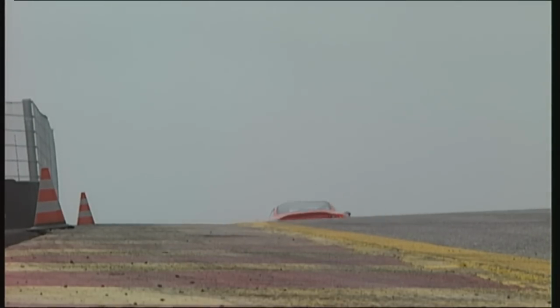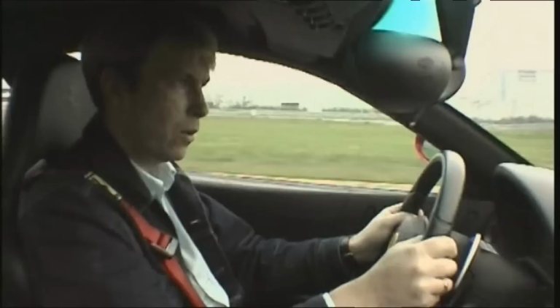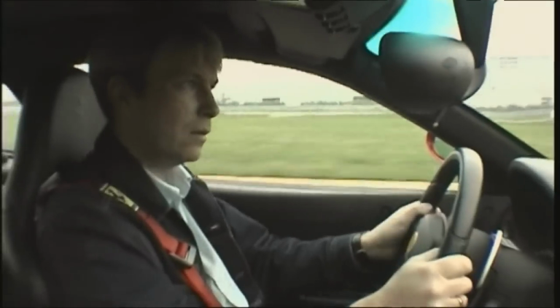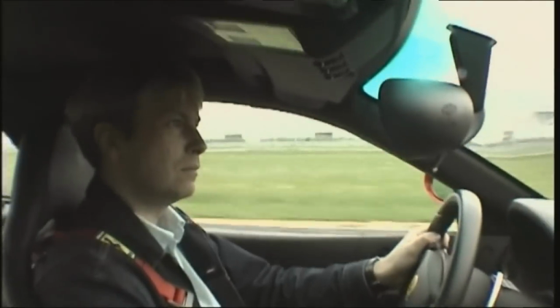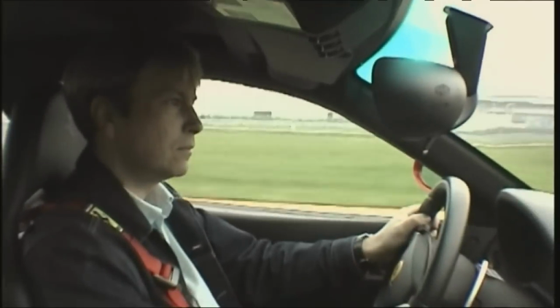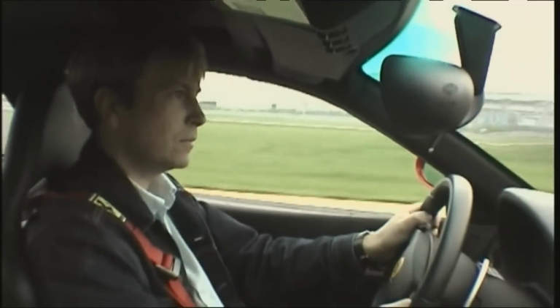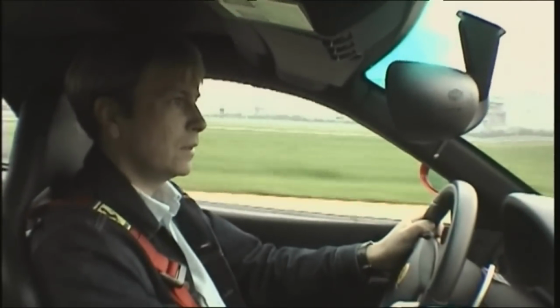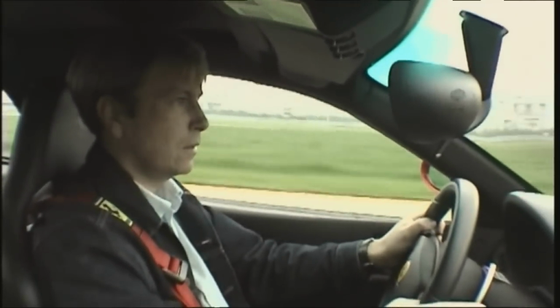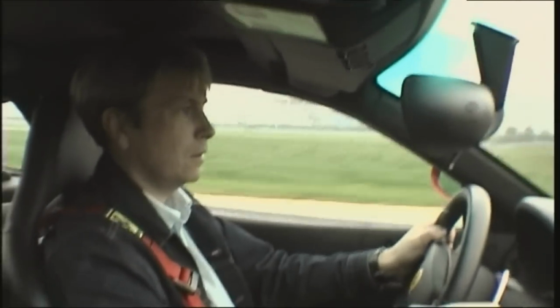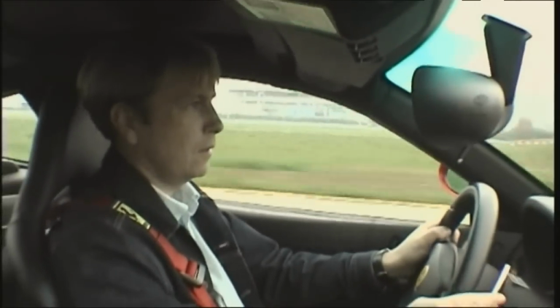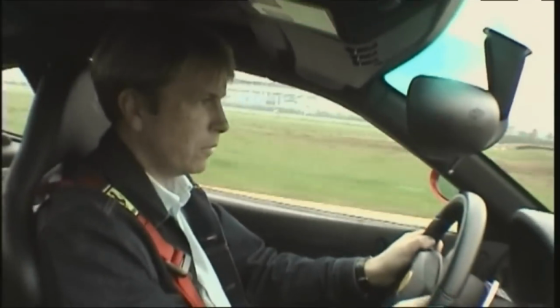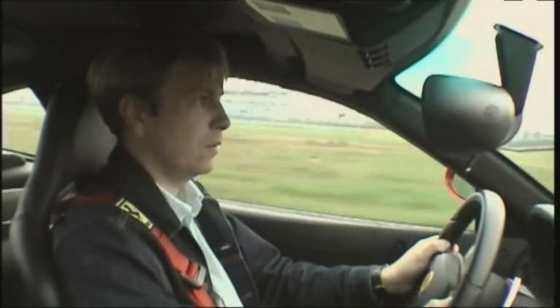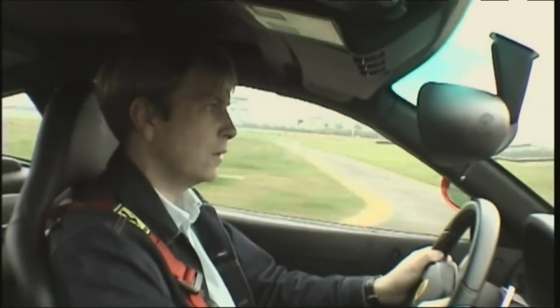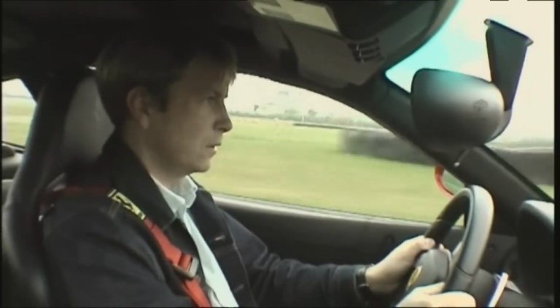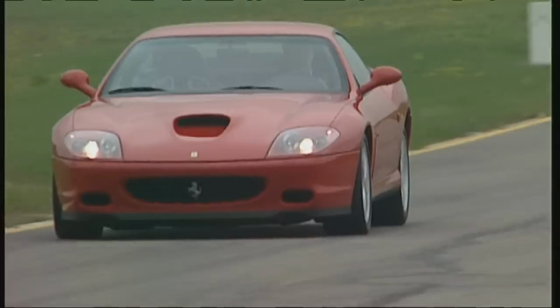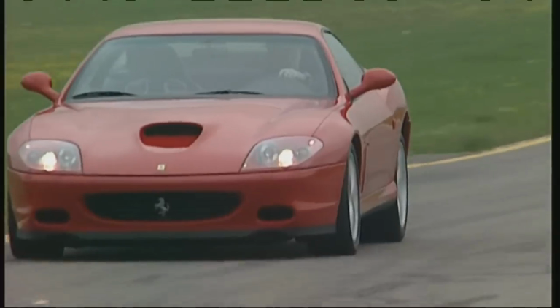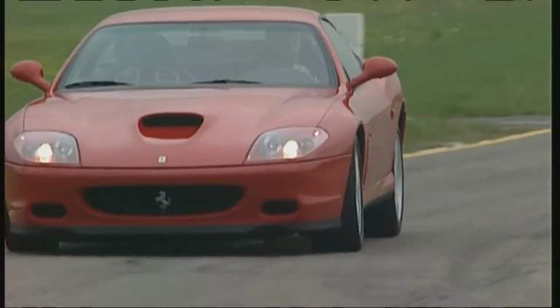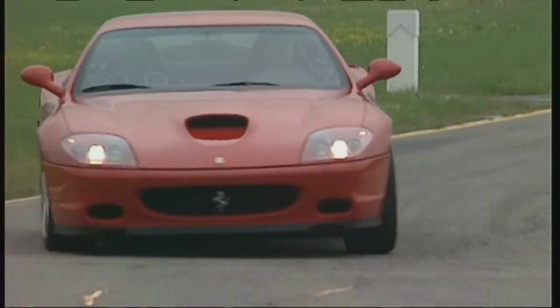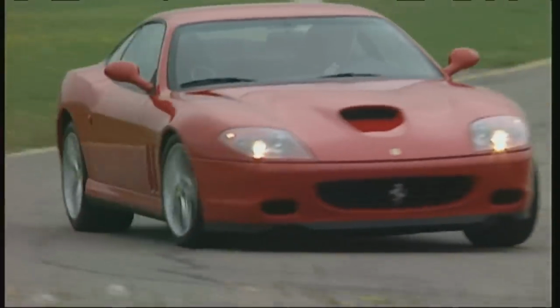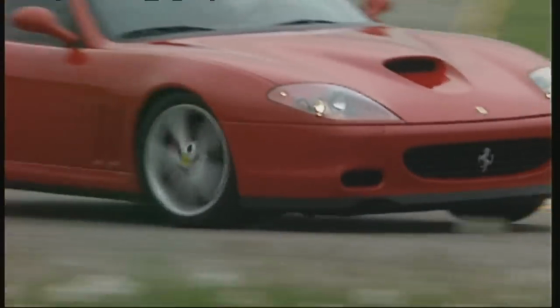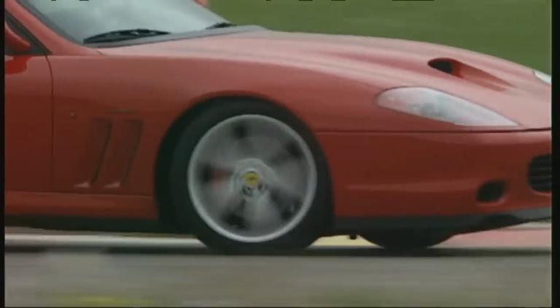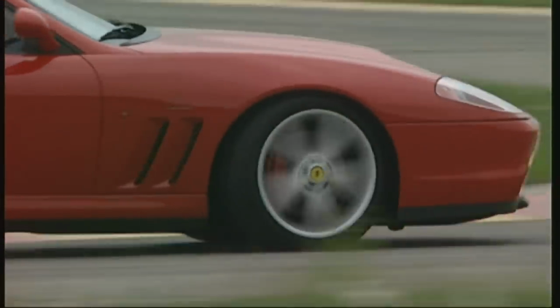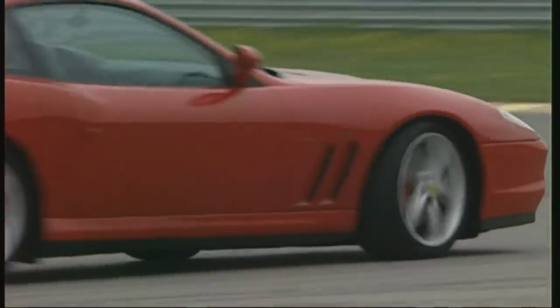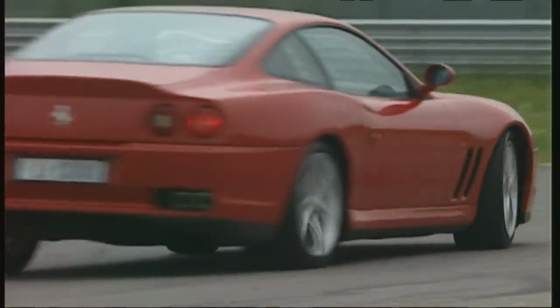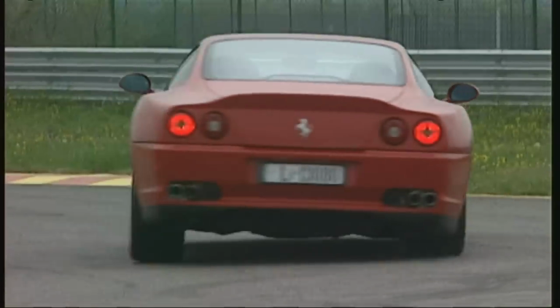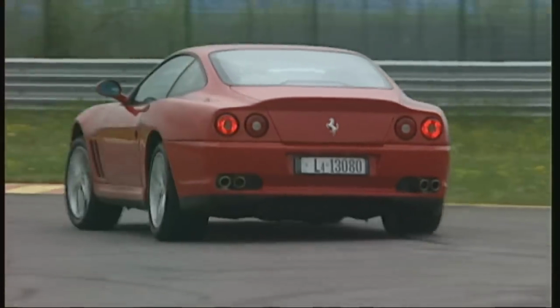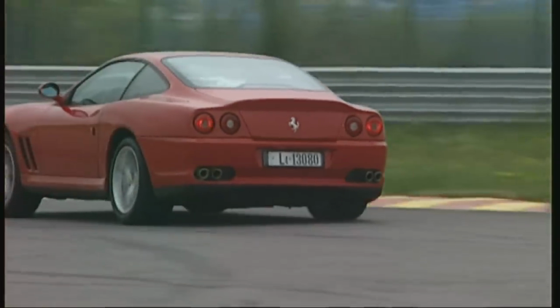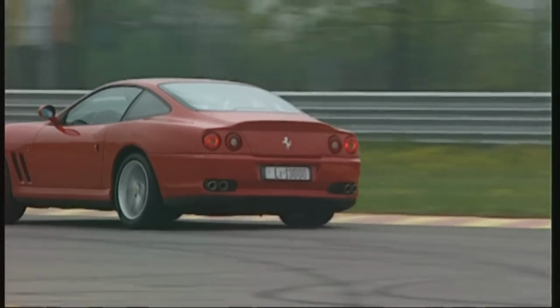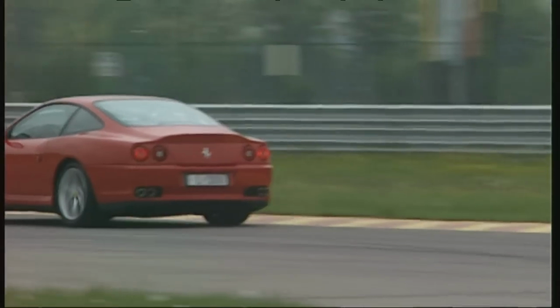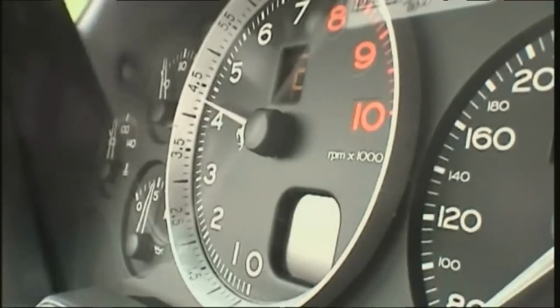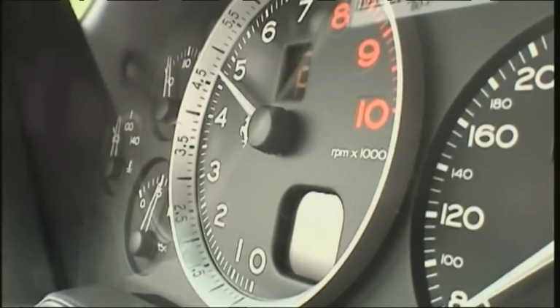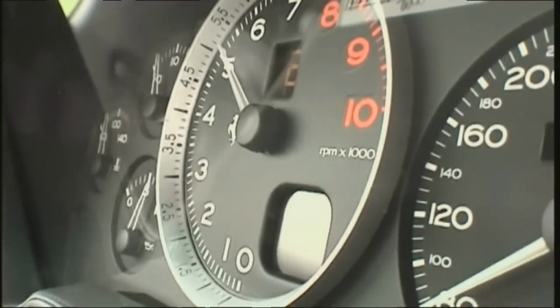Equally worrying is the consumption — a saunter in town traffic uses up a whole 35 litres. If that doesn't scare you off, though, good condition second-hand 575s can be had from 60,000 euros.